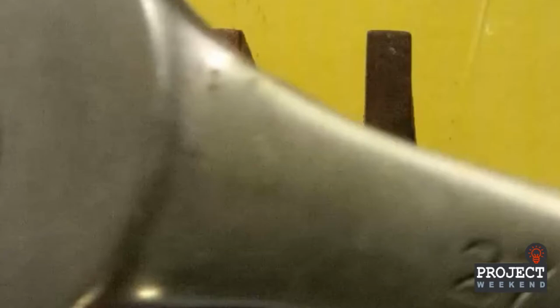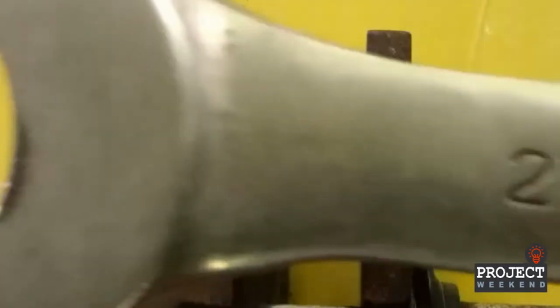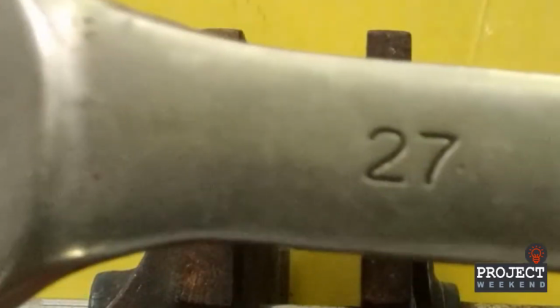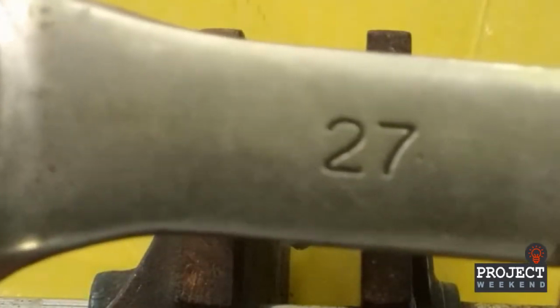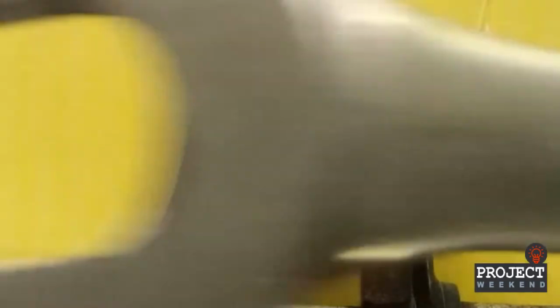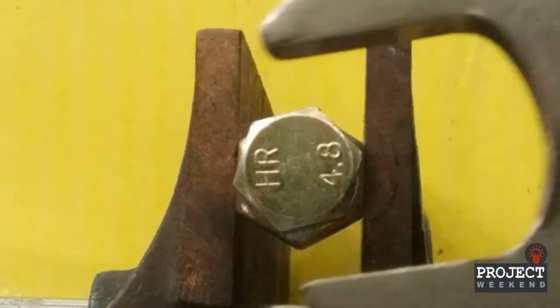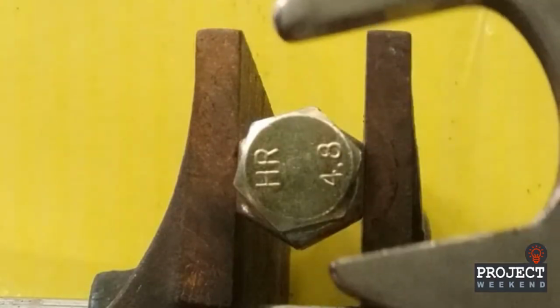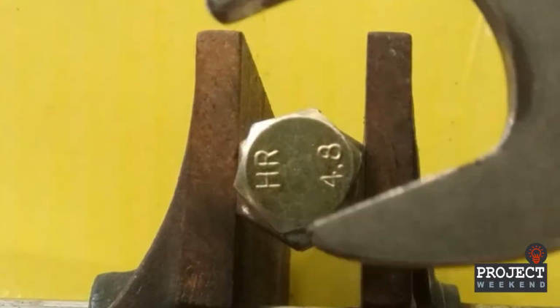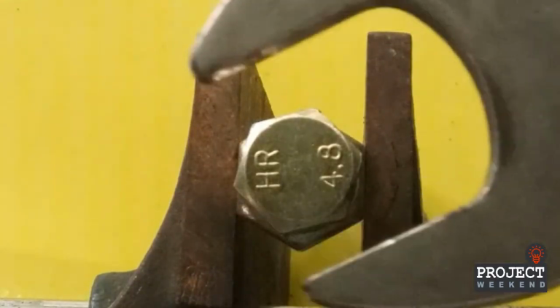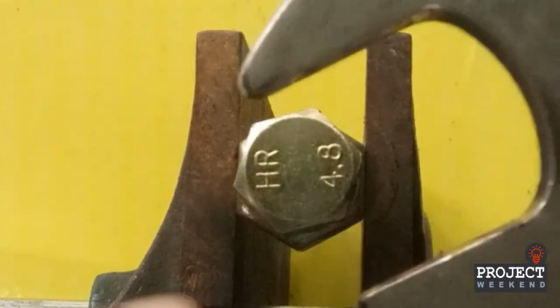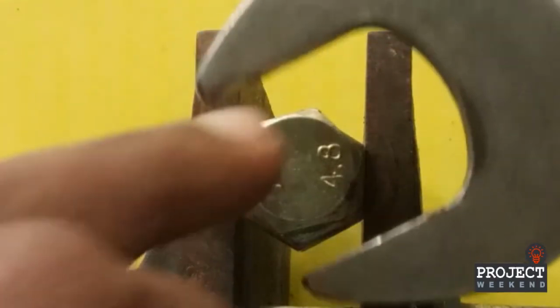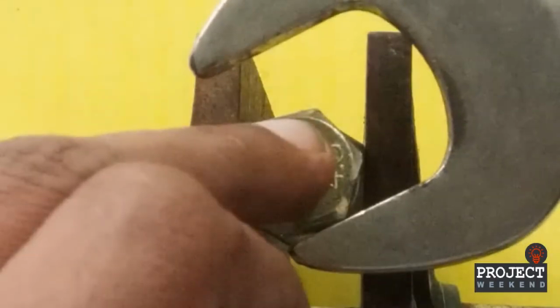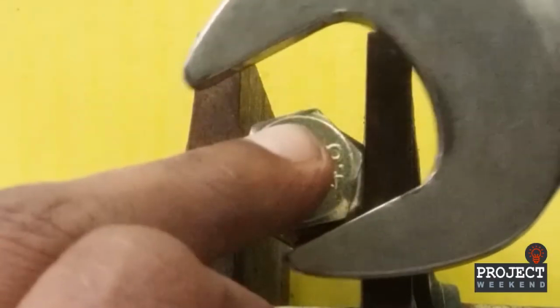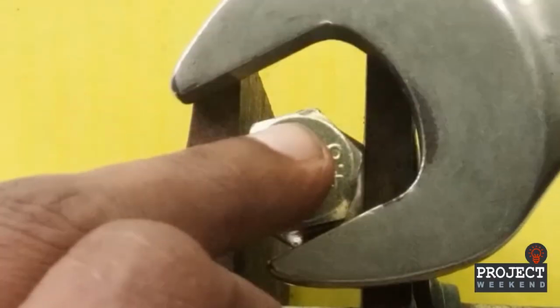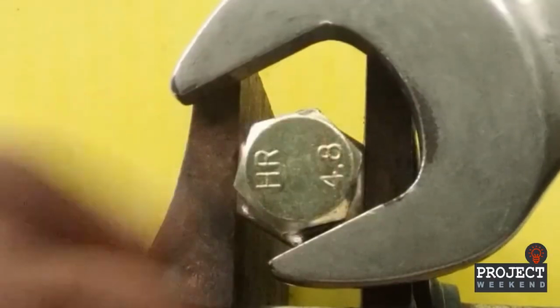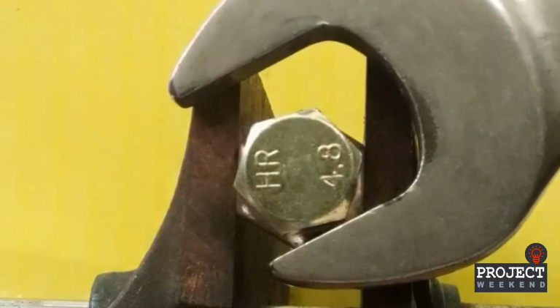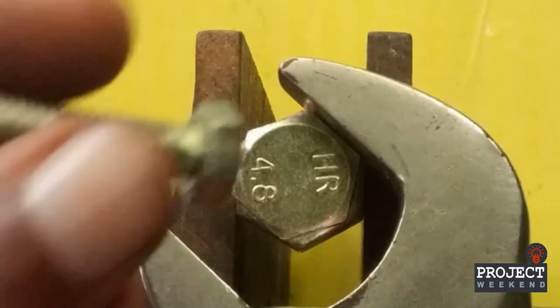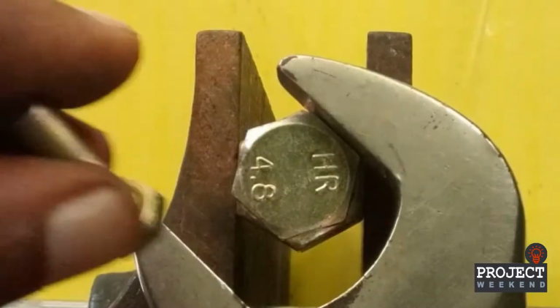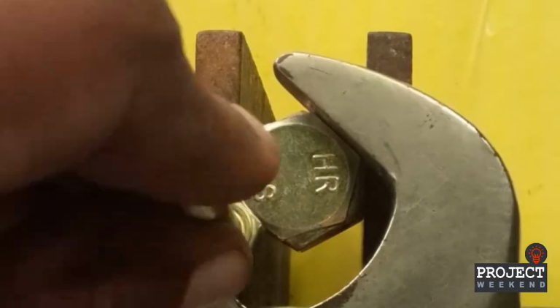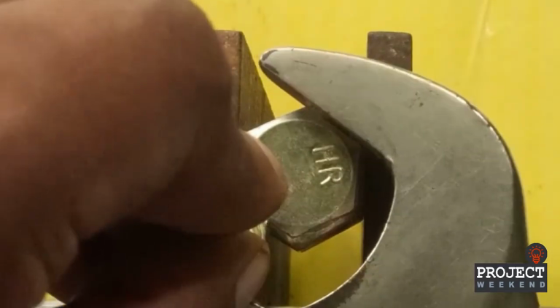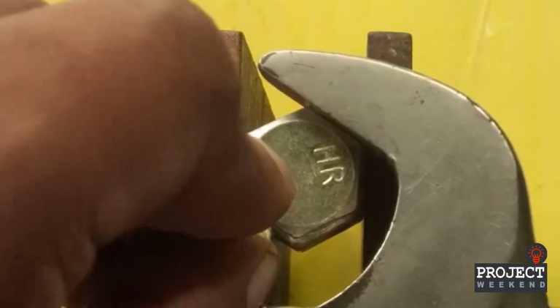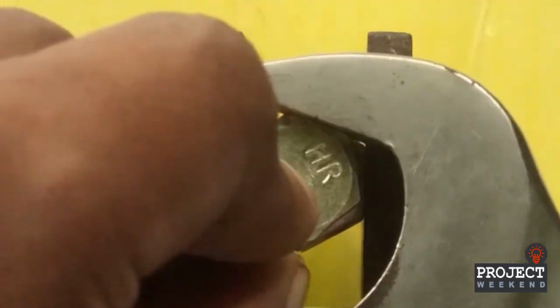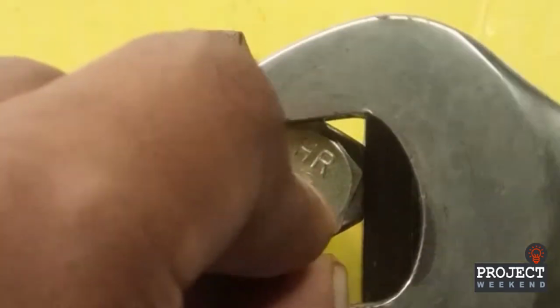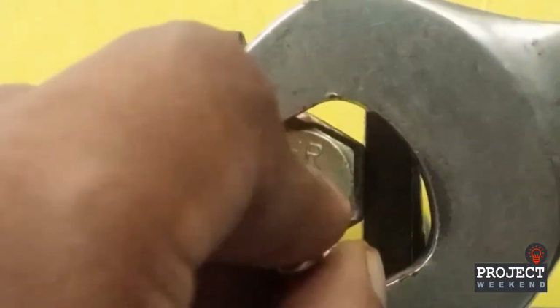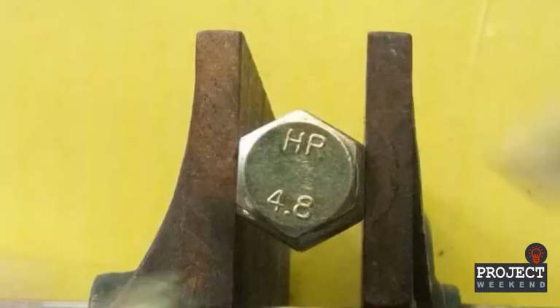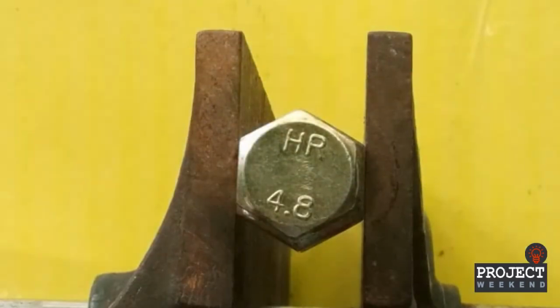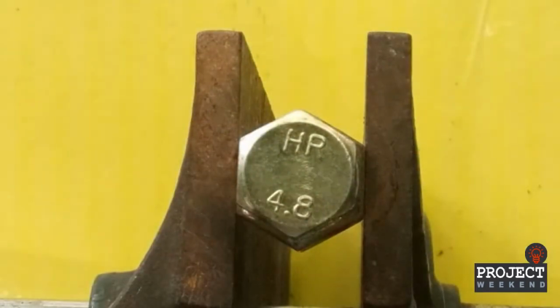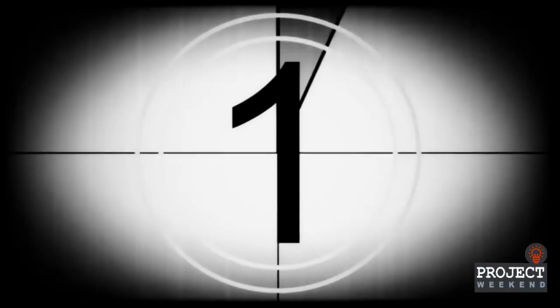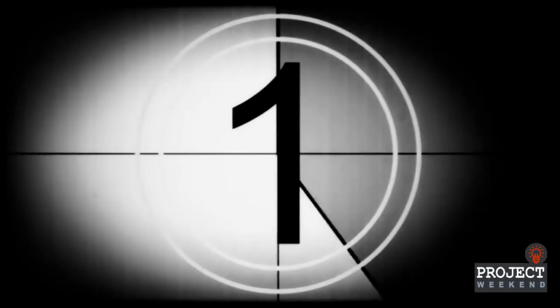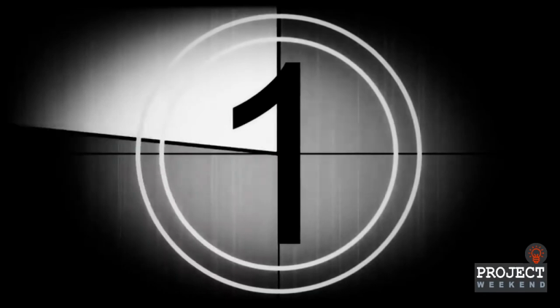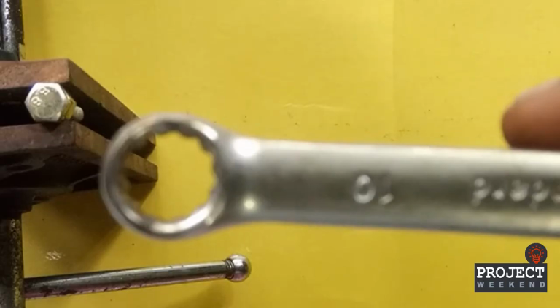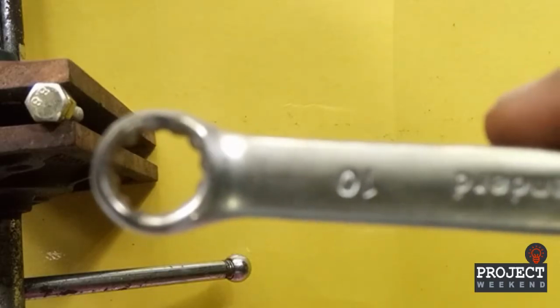Number 2. Use another nut to fill the space.